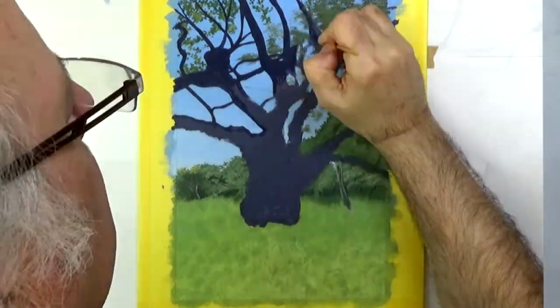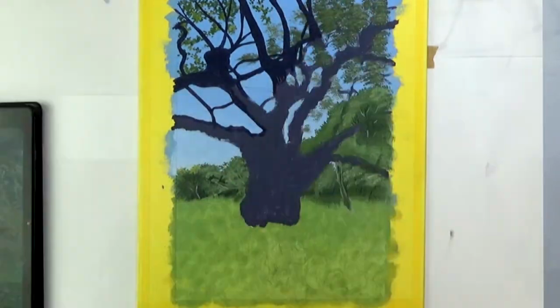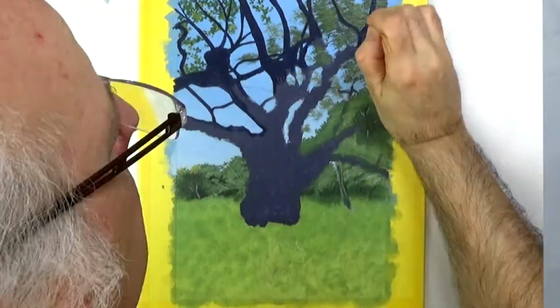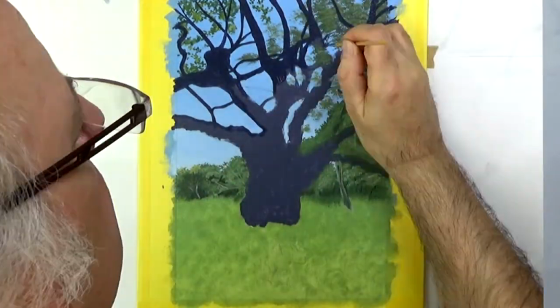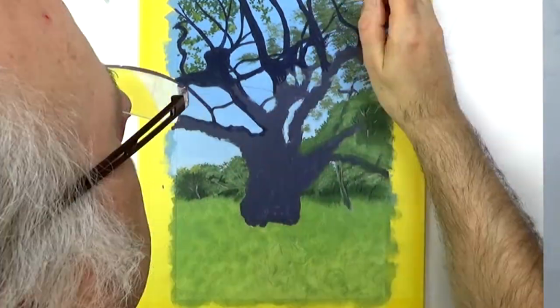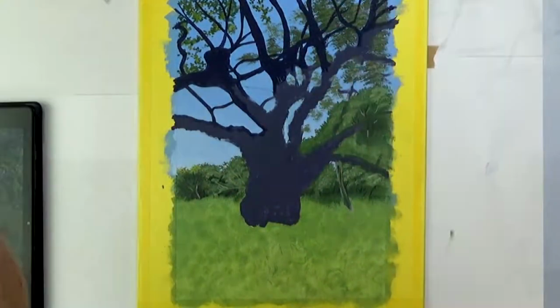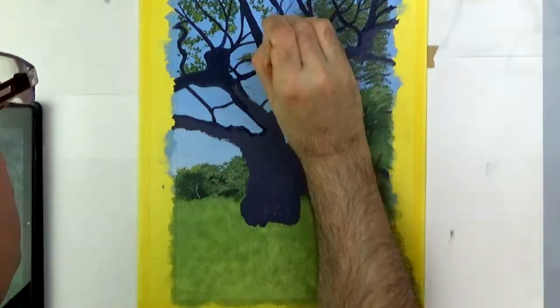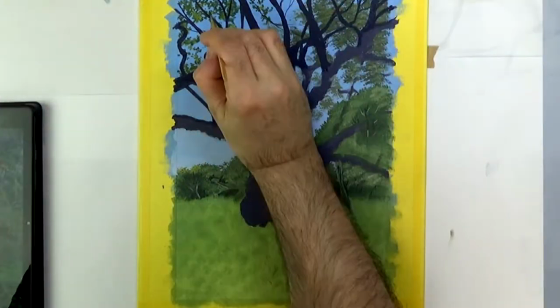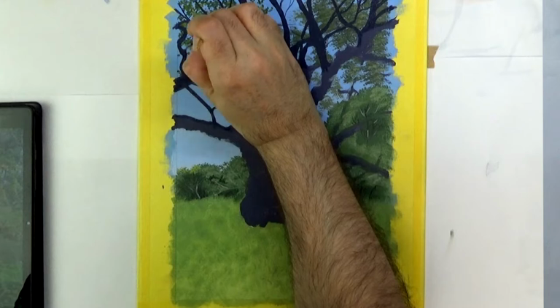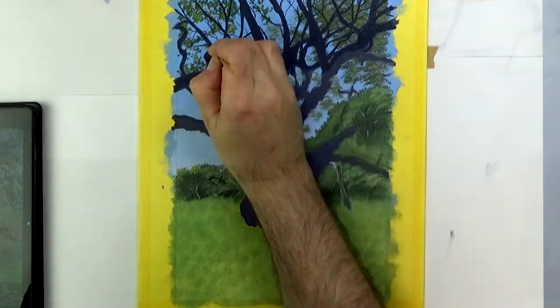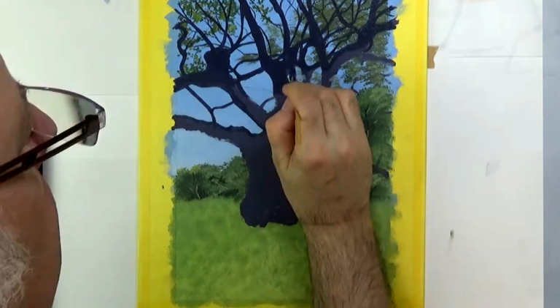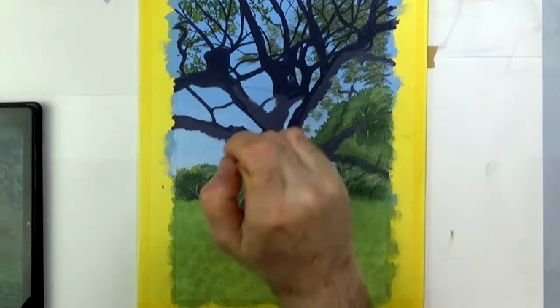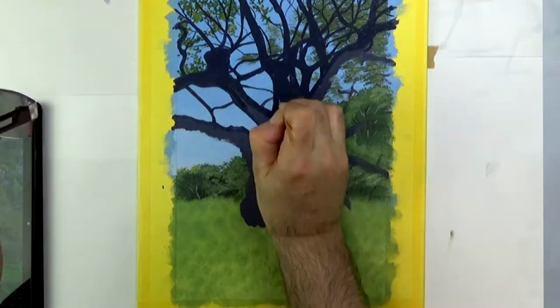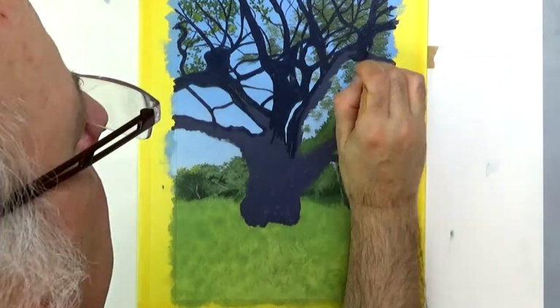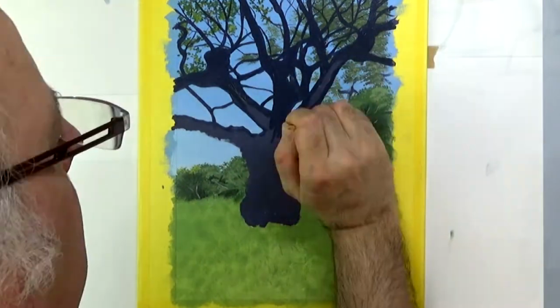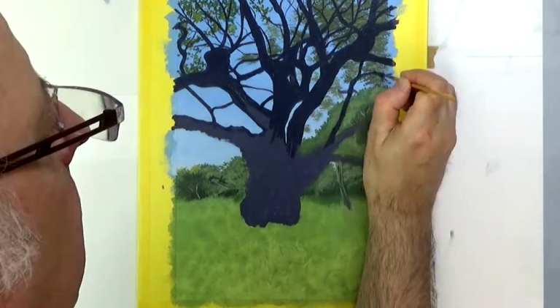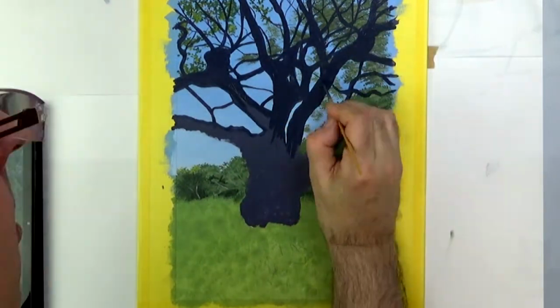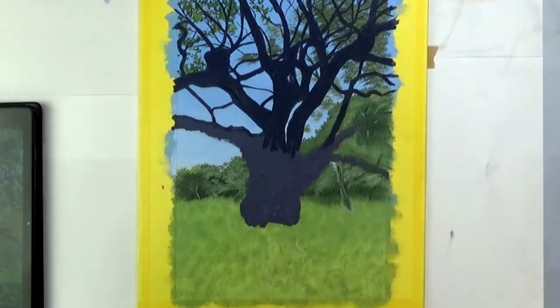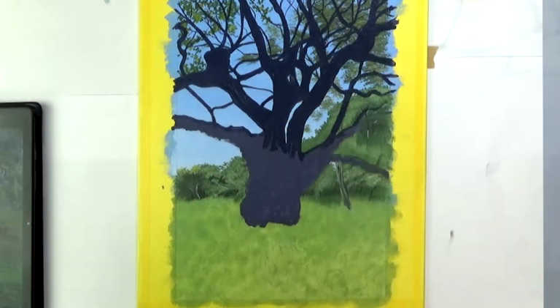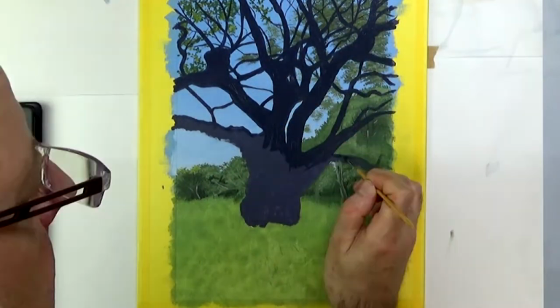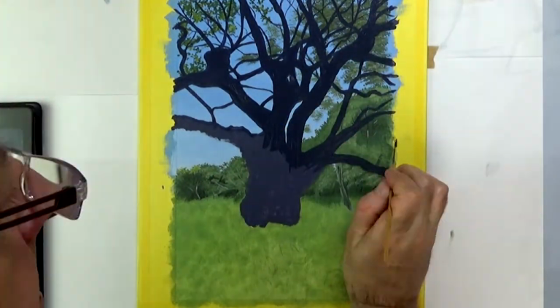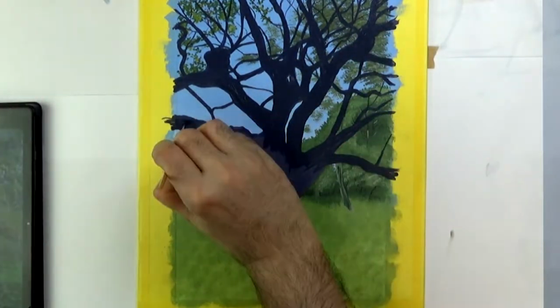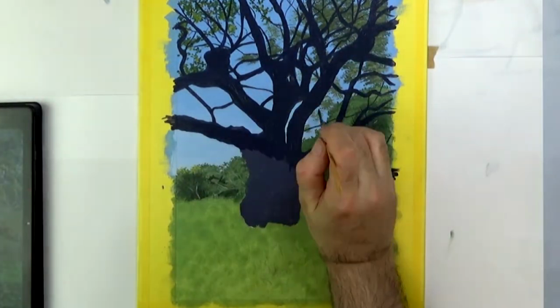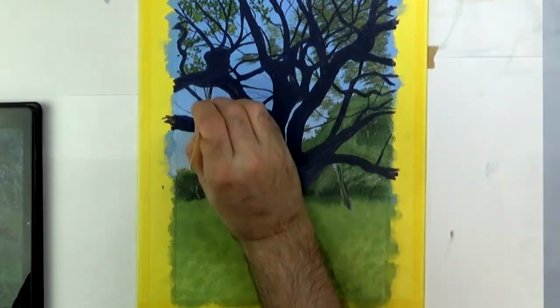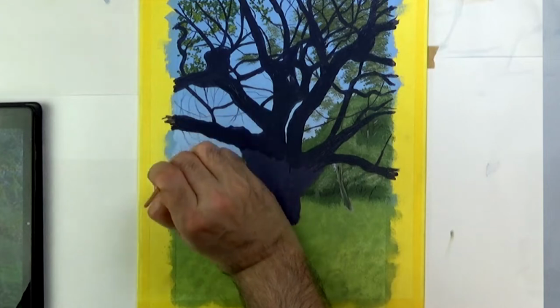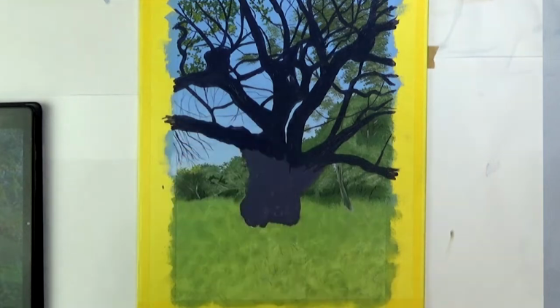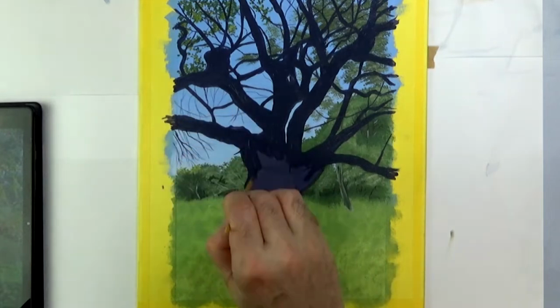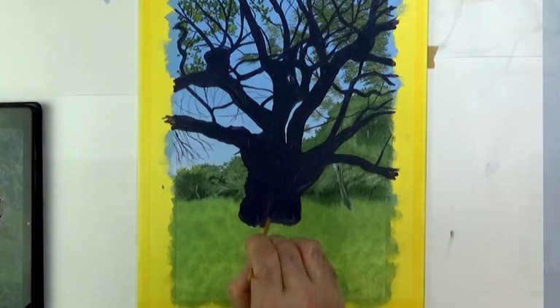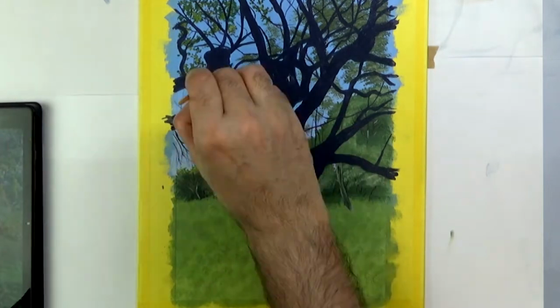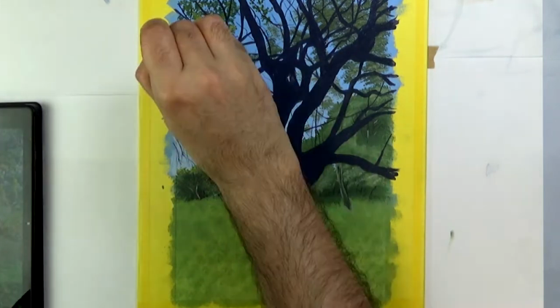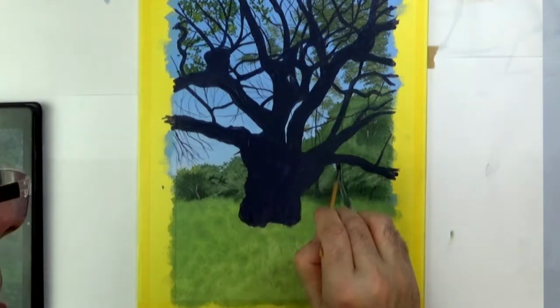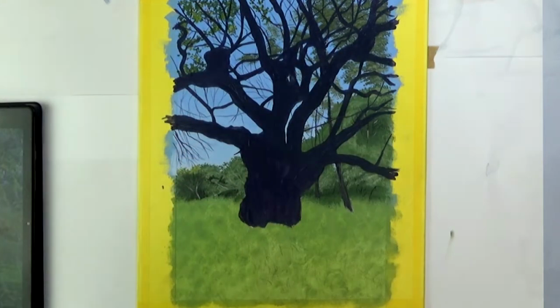If I hadn't waited for the leaves to dry, I'd have had all sorts of problems getting a crisp edge up to those leaves. As I'm using fast drying oils — the Winsor & Newton Griffin Alkyds — I only had to wait two or three hours.